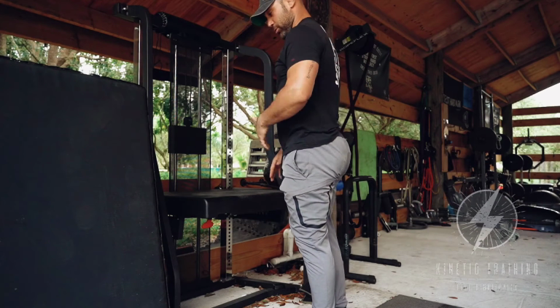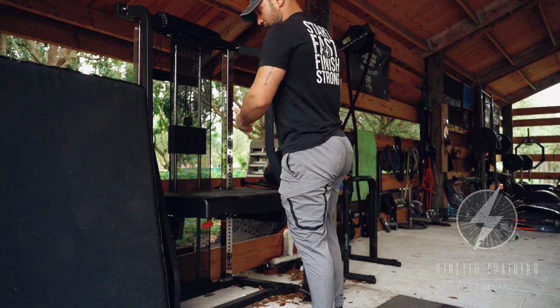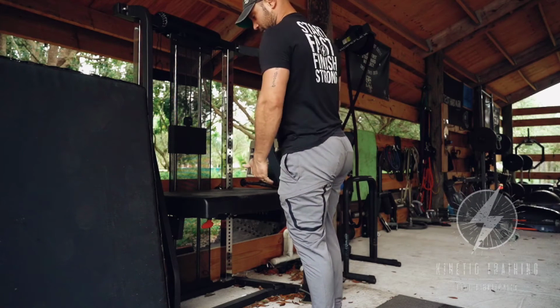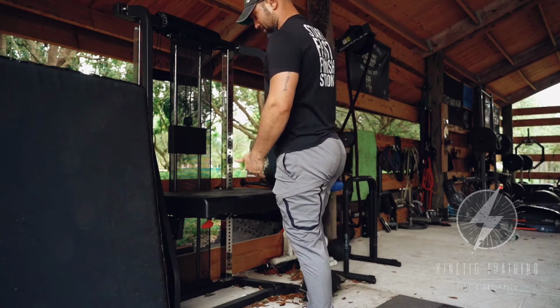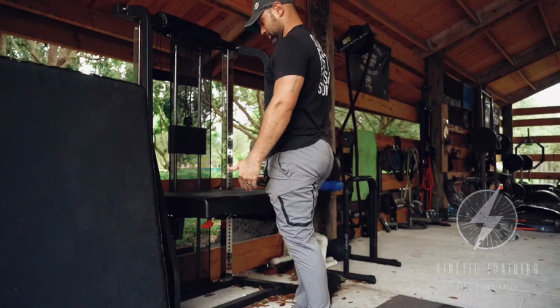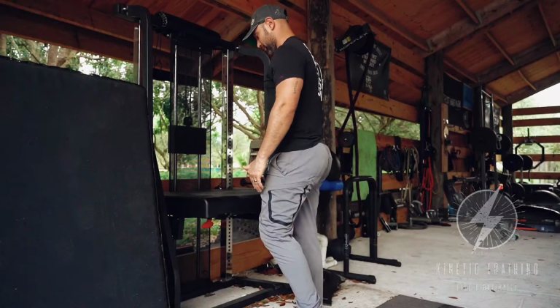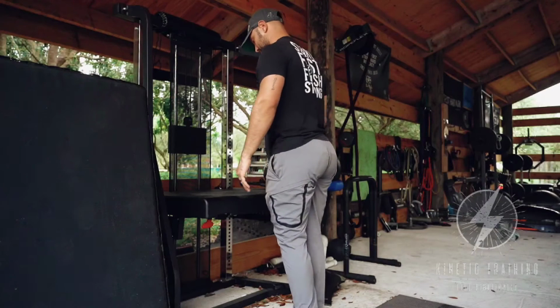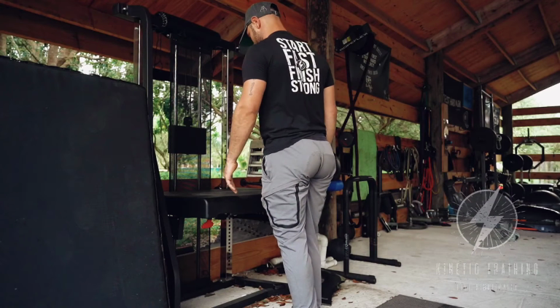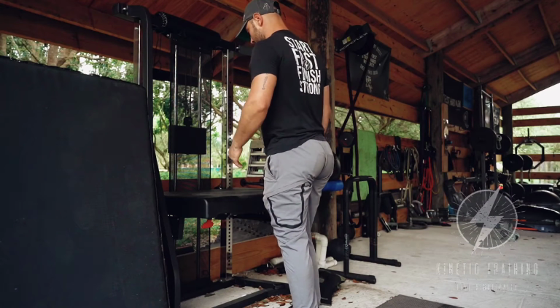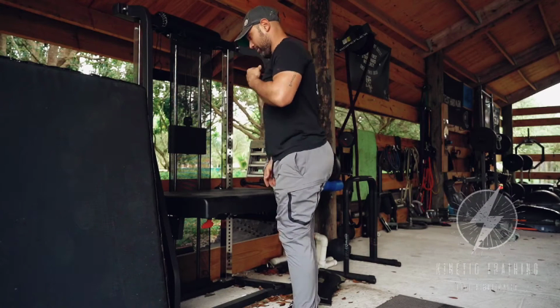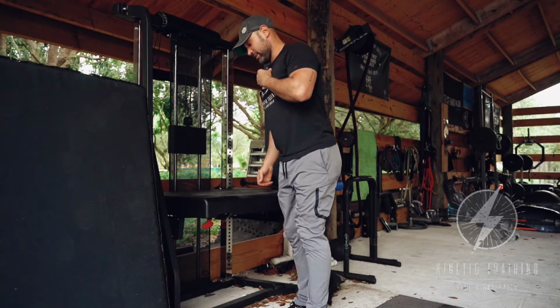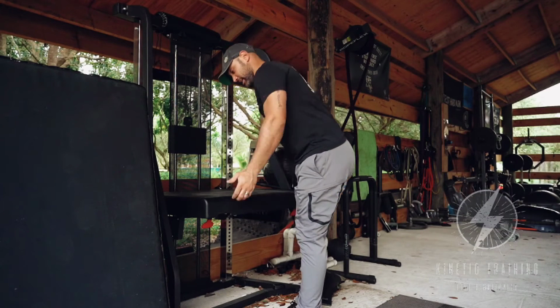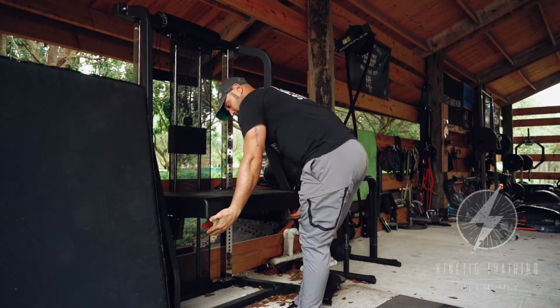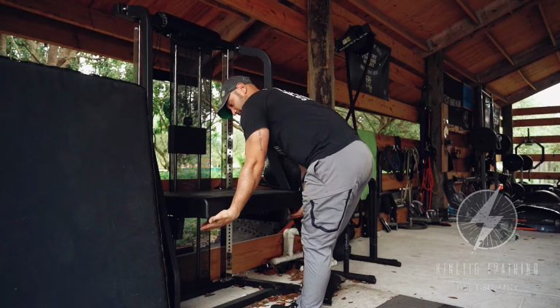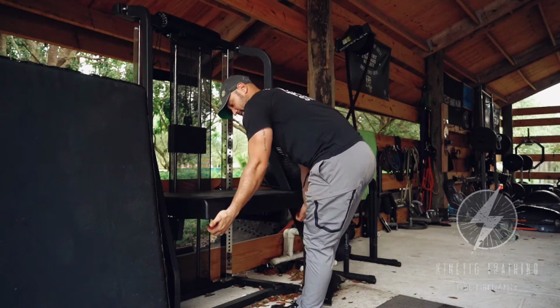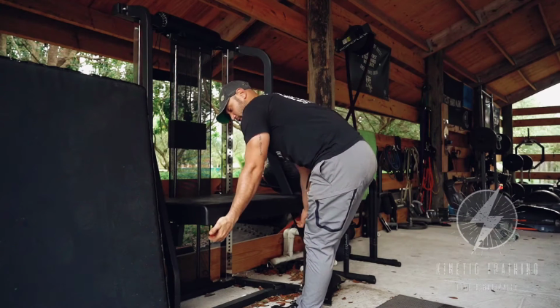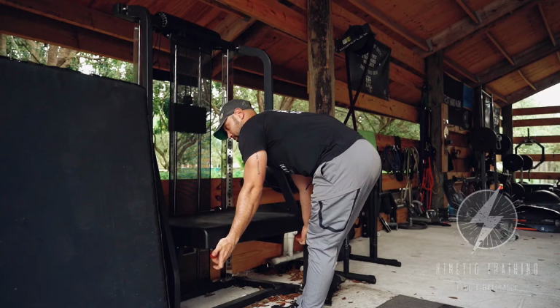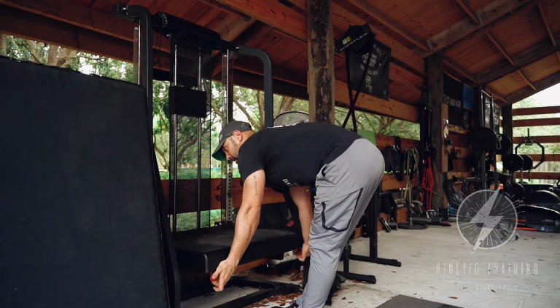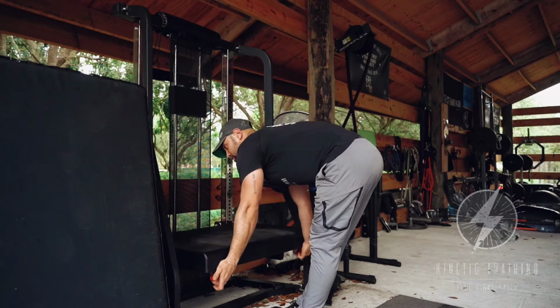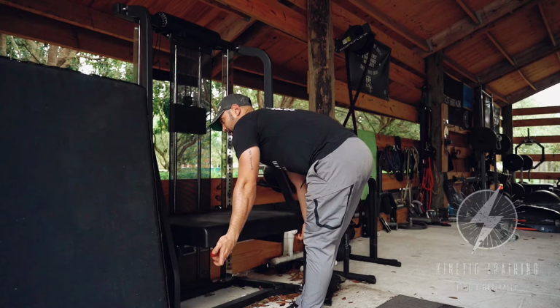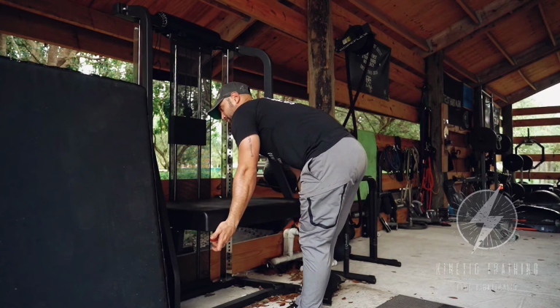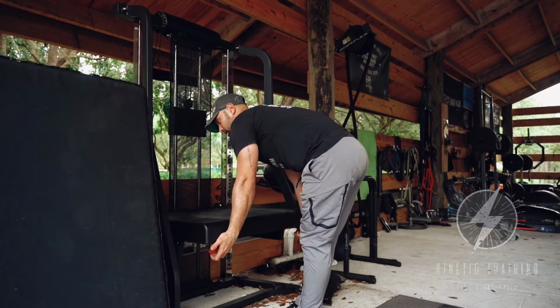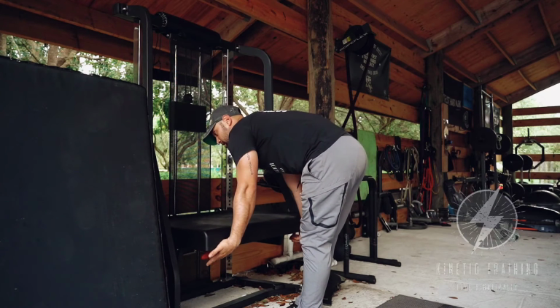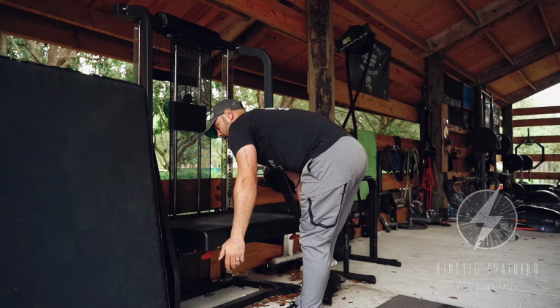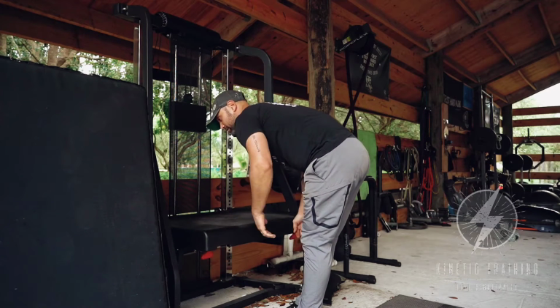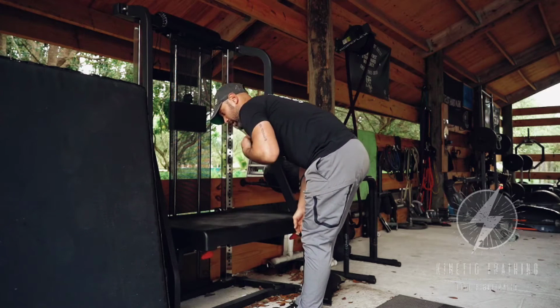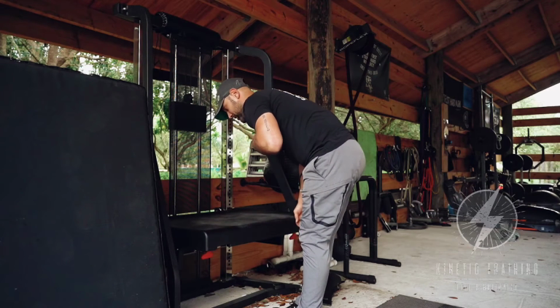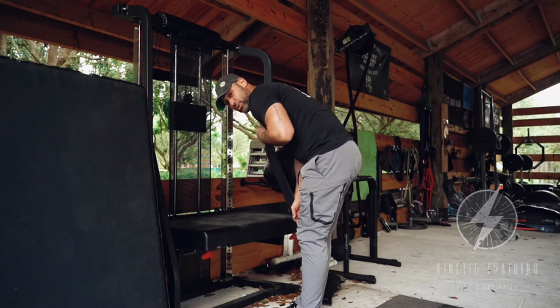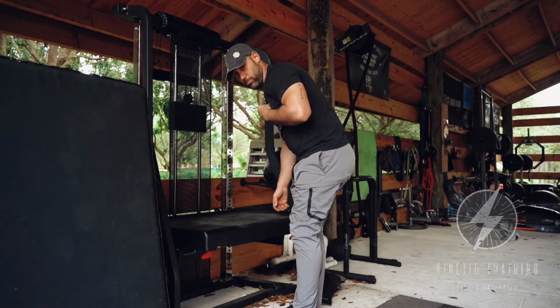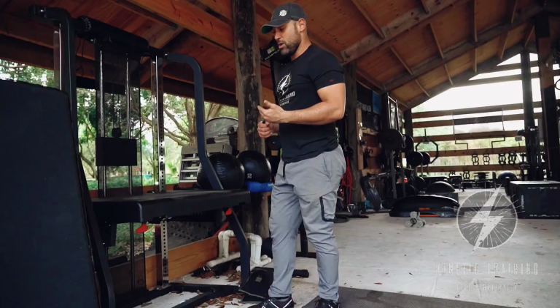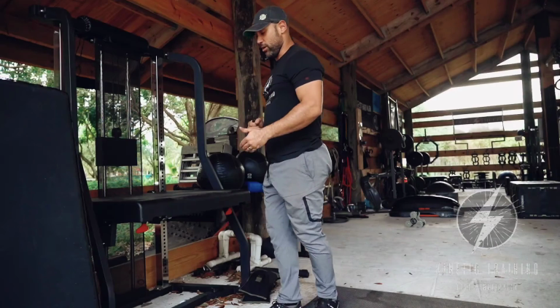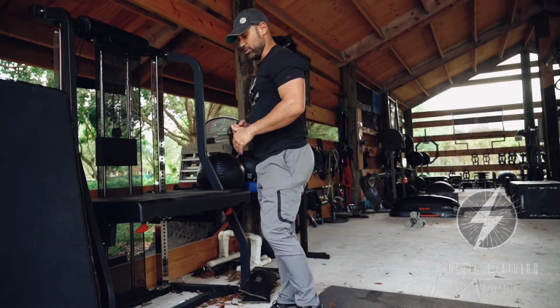You even have this cavity here where you can put another smaller step below if you want to do higher step-downs from that position. Because of this design and the modularity, it gives us every opportunity to shift in and out of position and make this a great multifunctional tool.